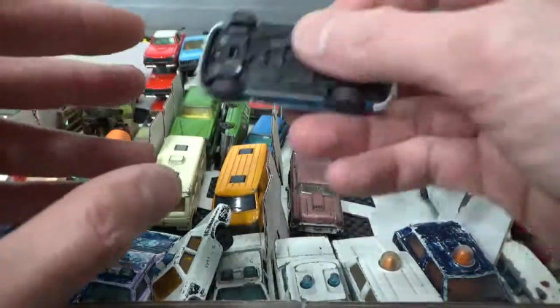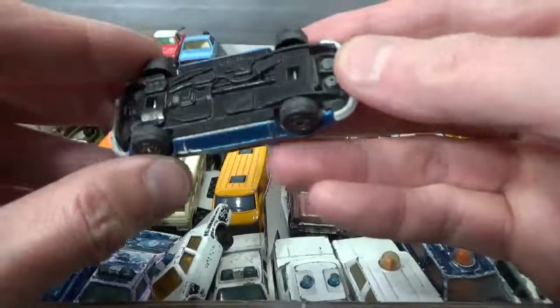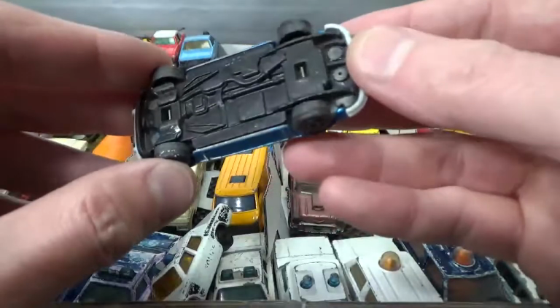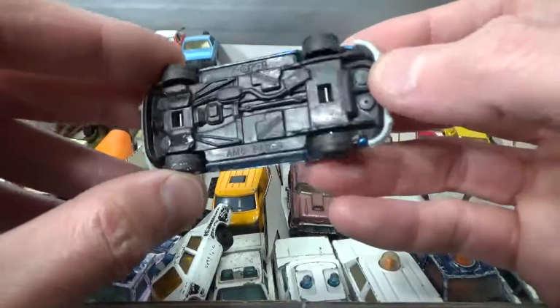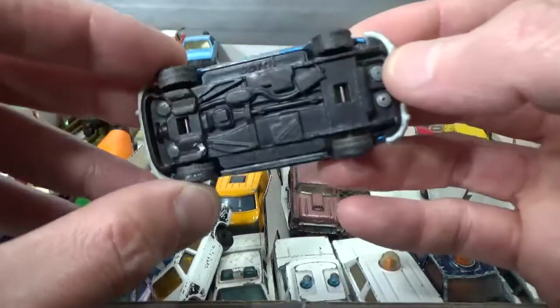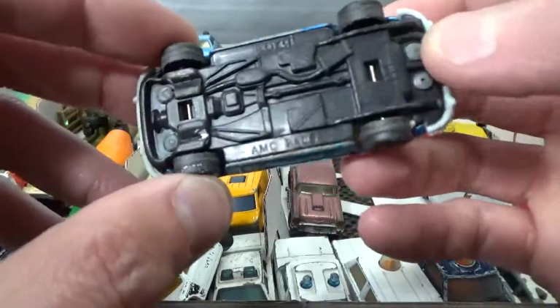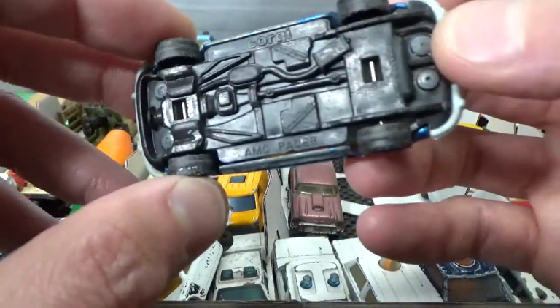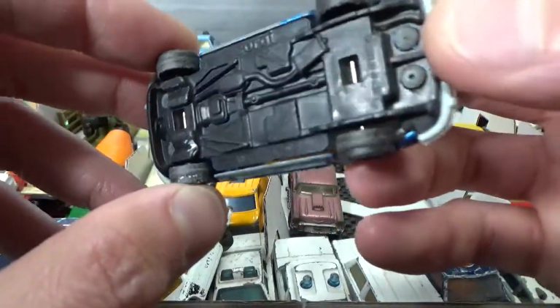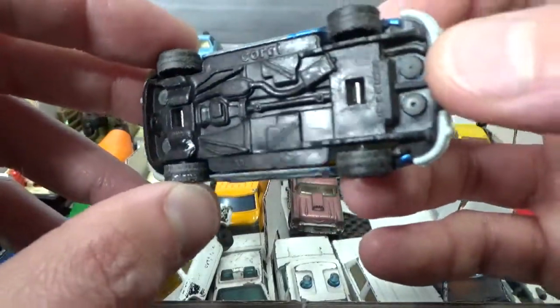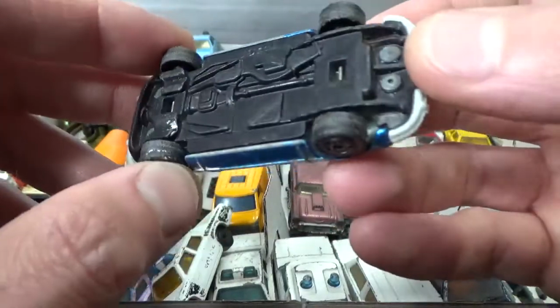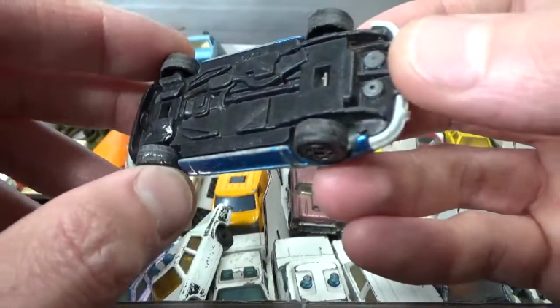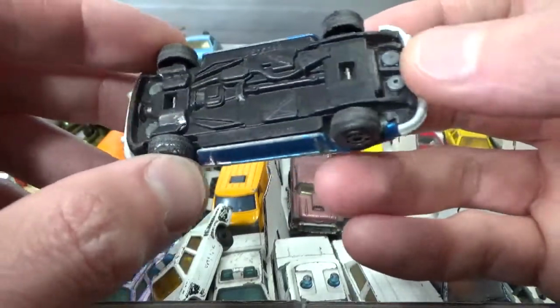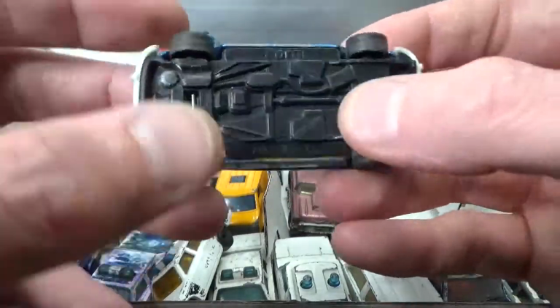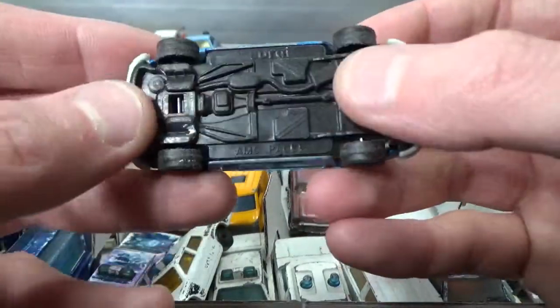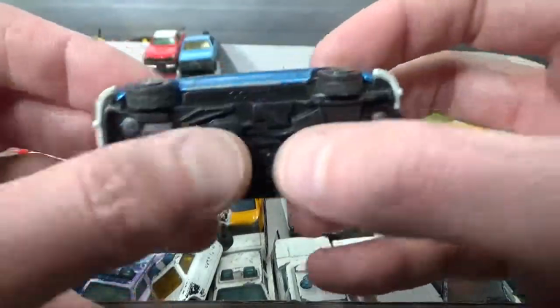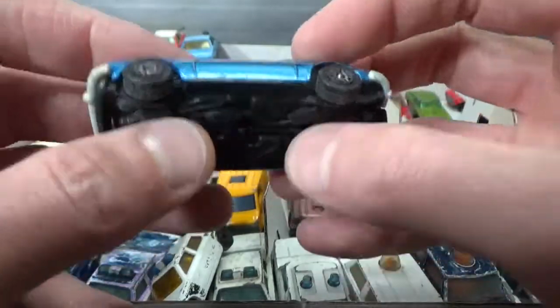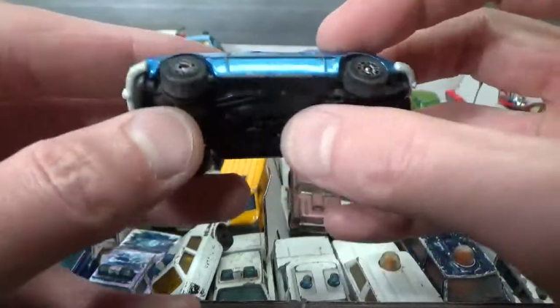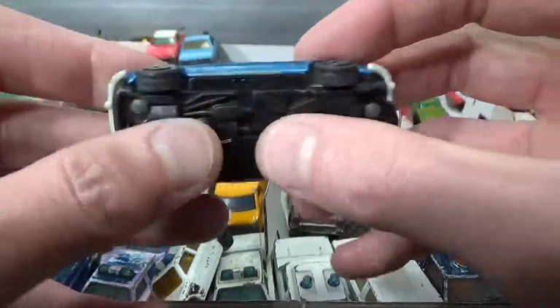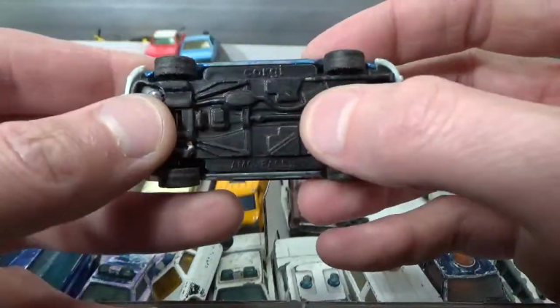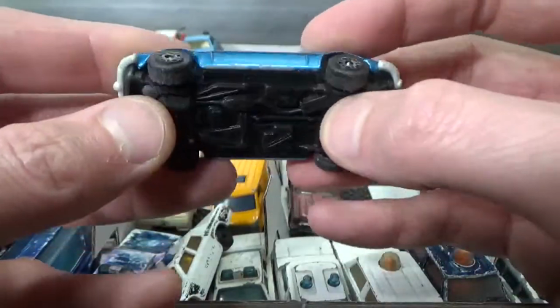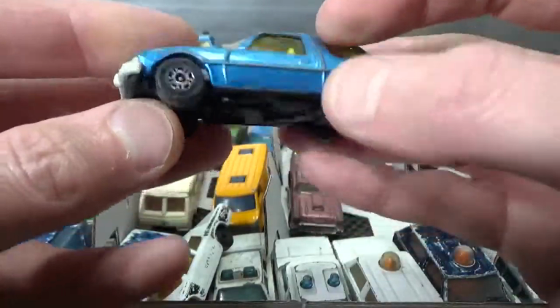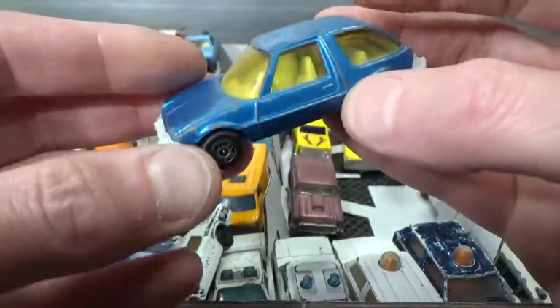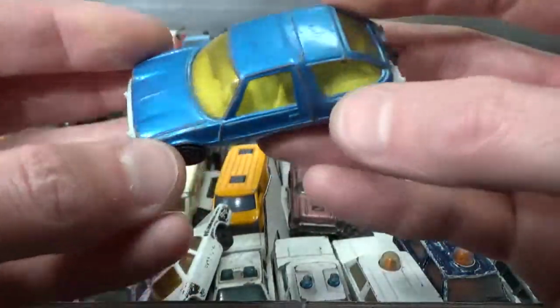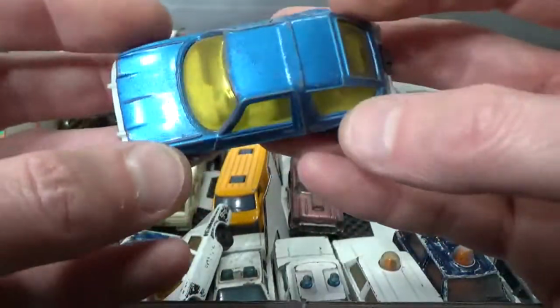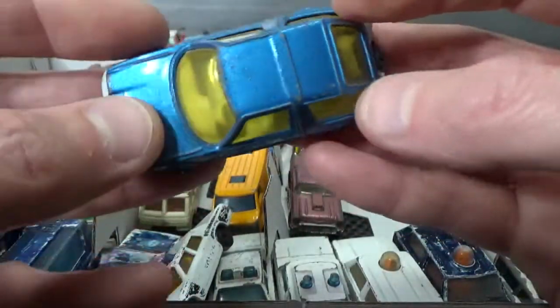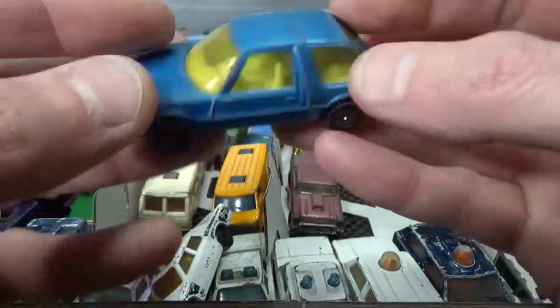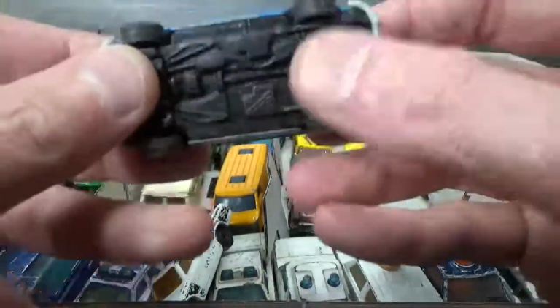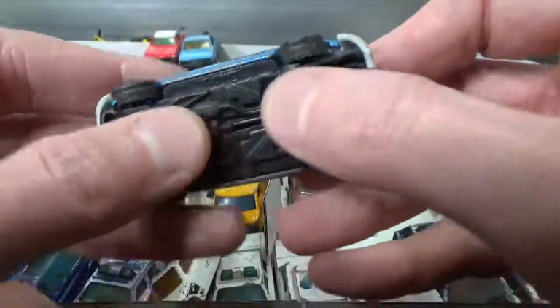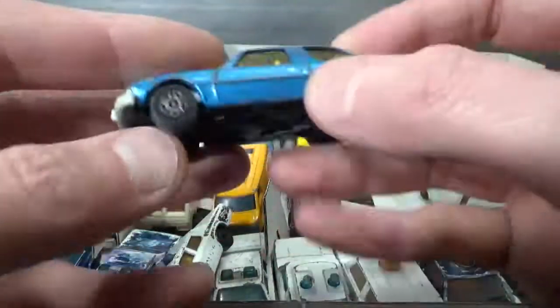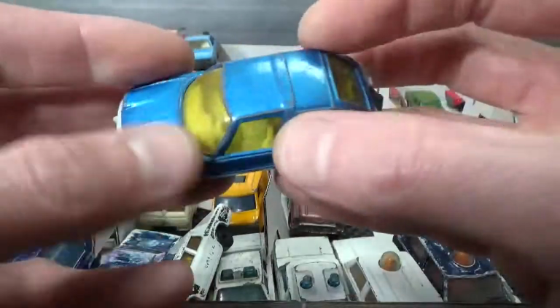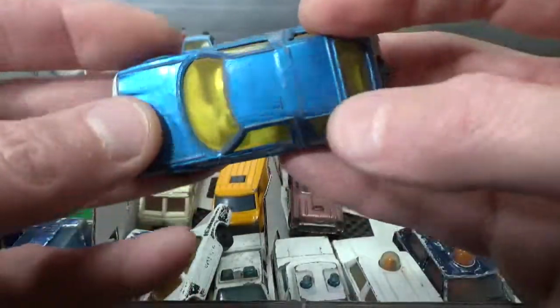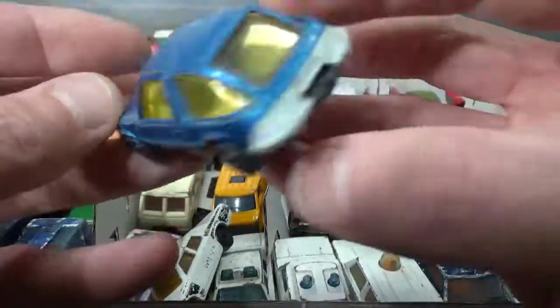Here we have a Corgi AMC Pacer. Like I said before — plastic base, metal body.